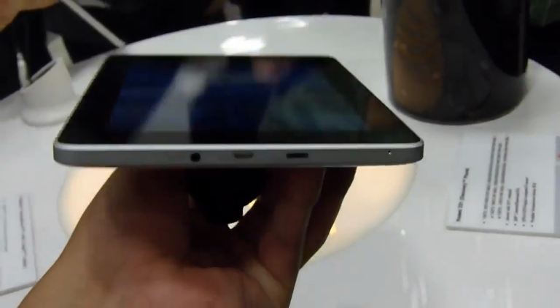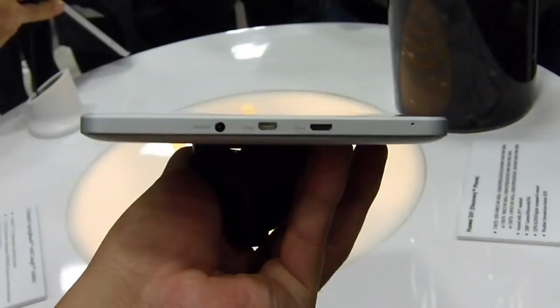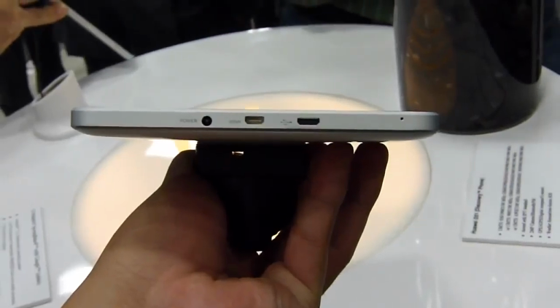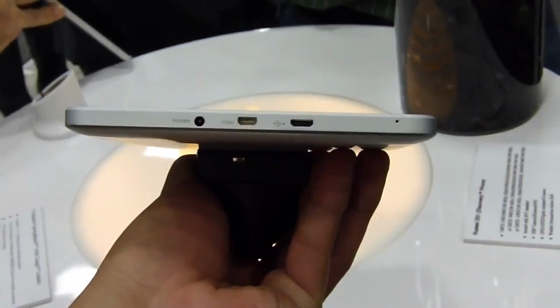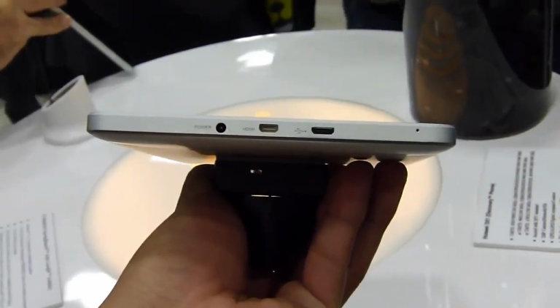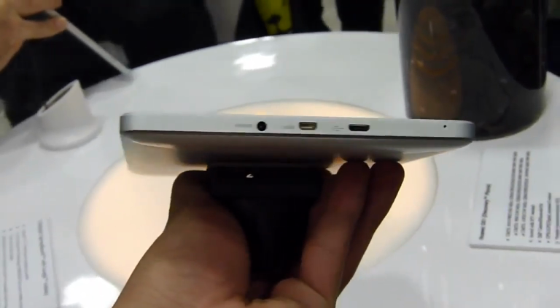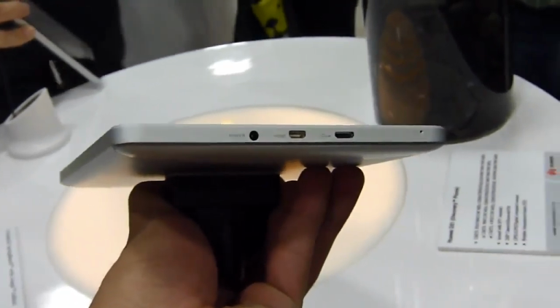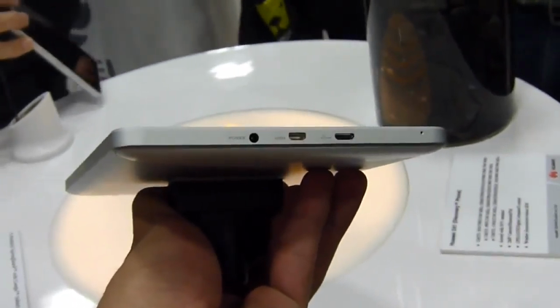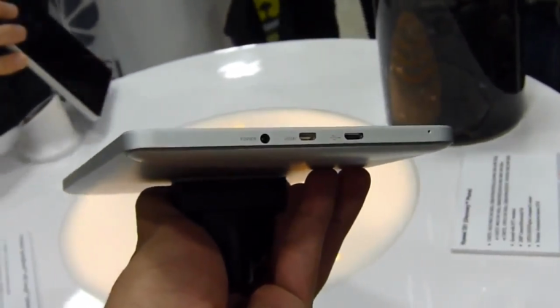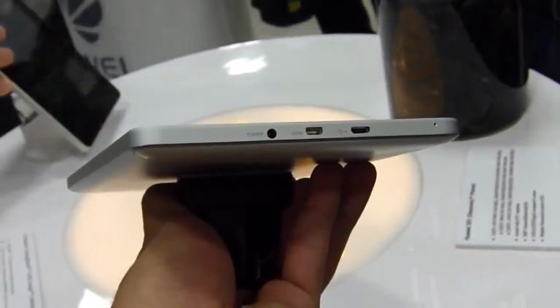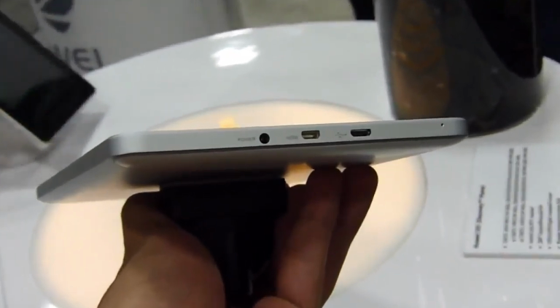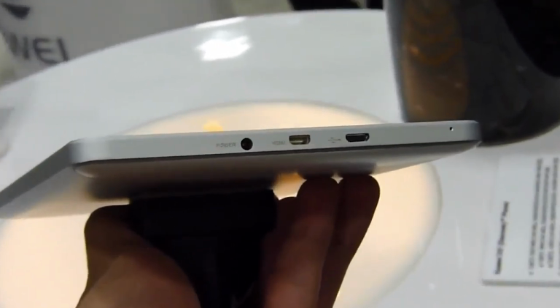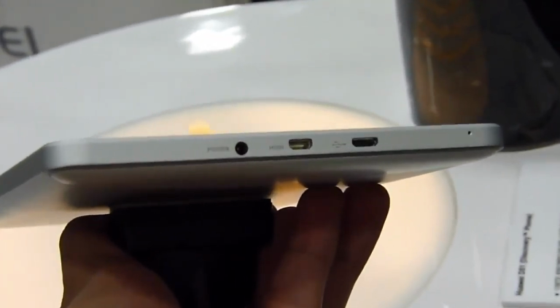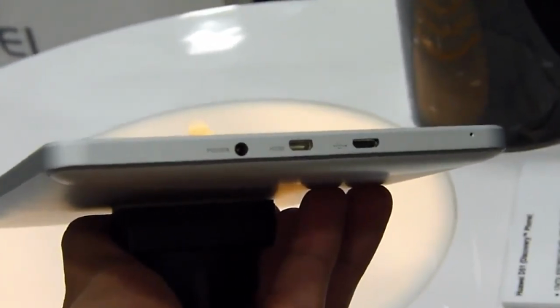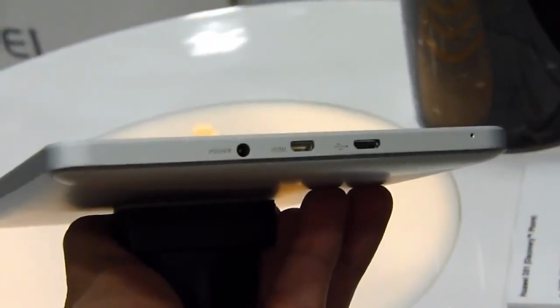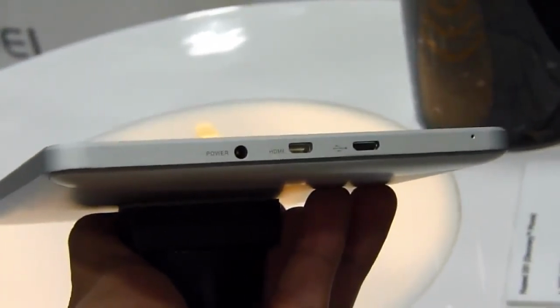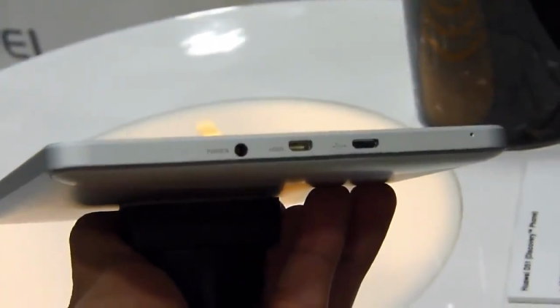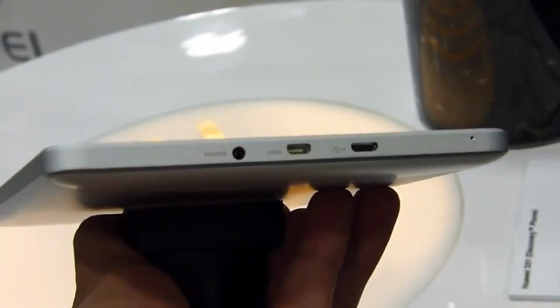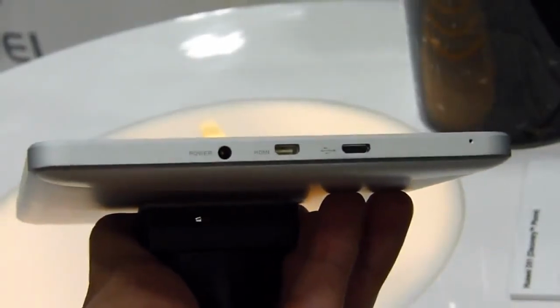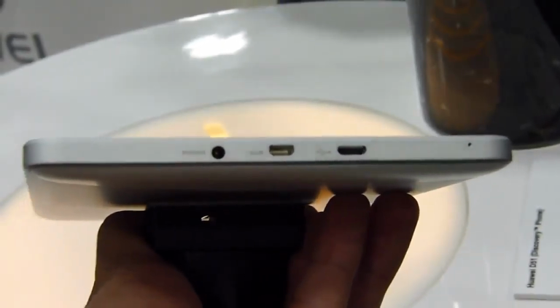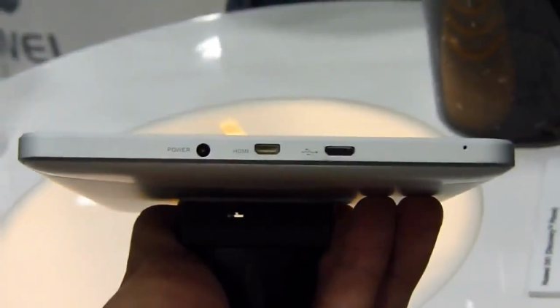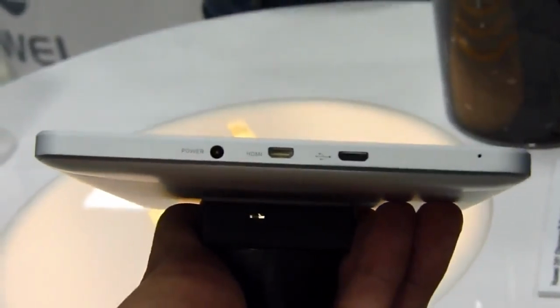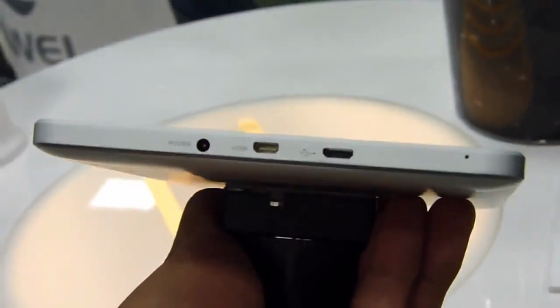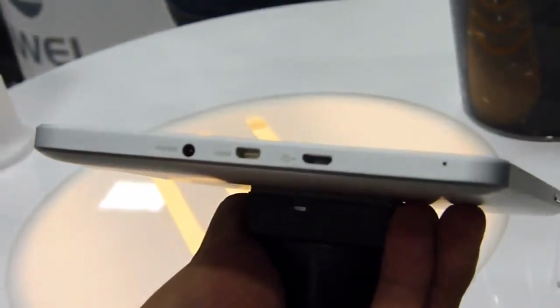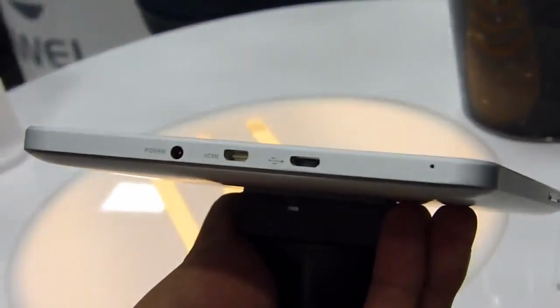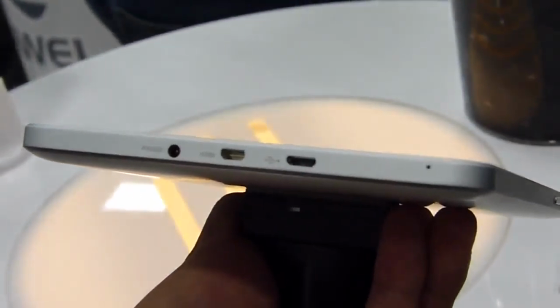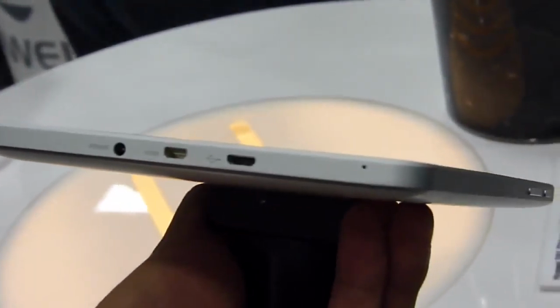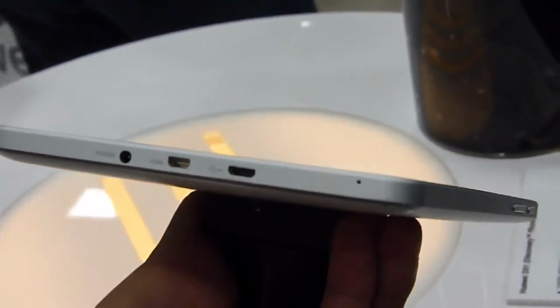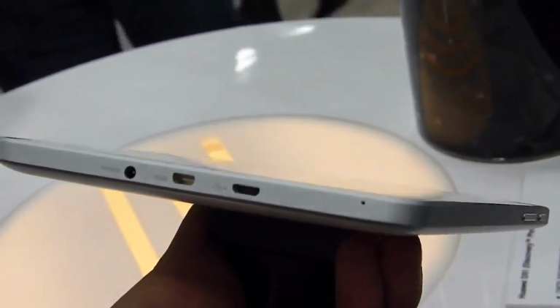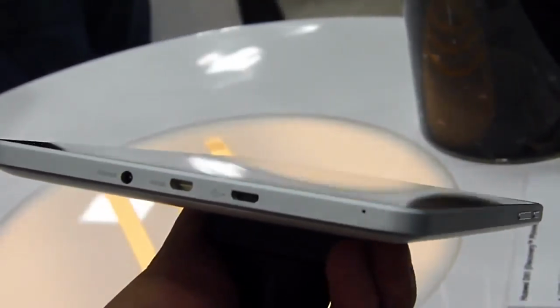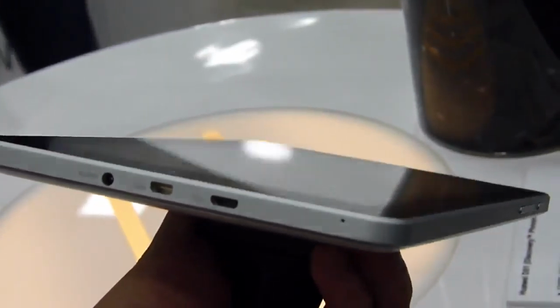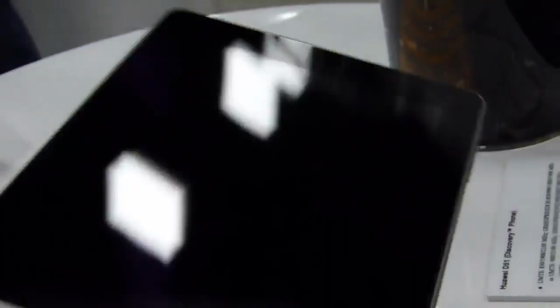On the bottom edge, you have your ports: looks like a proprietary charging port, the micro HDMI out for video out, and the micro USB for data and charging connectivity. Looks like you also have a volume rocker there.